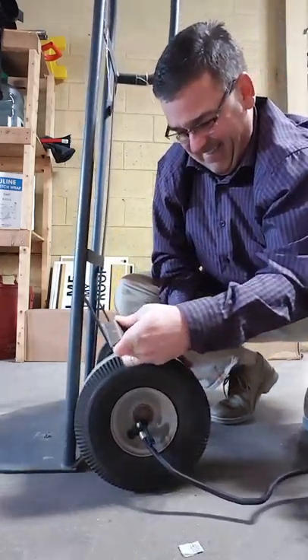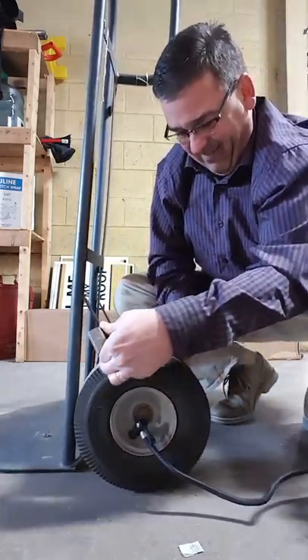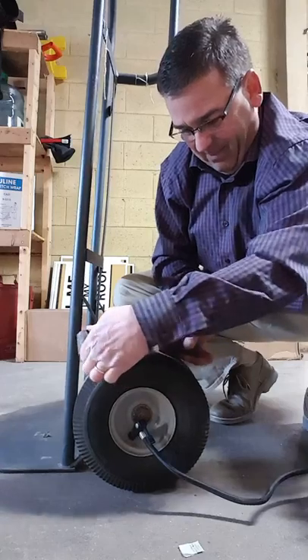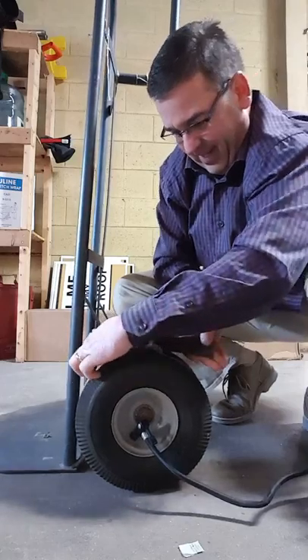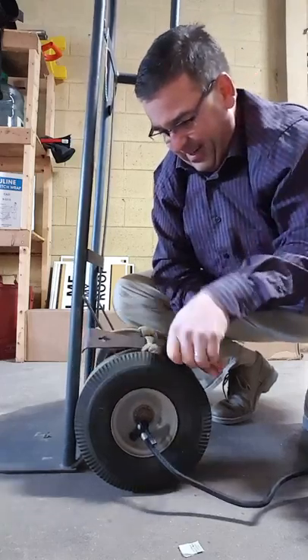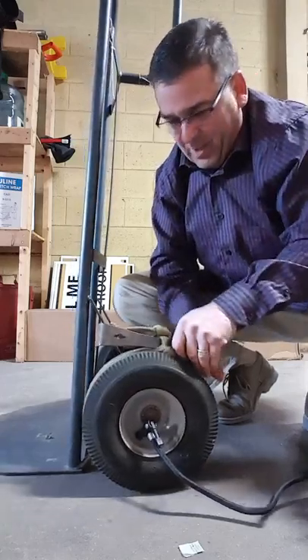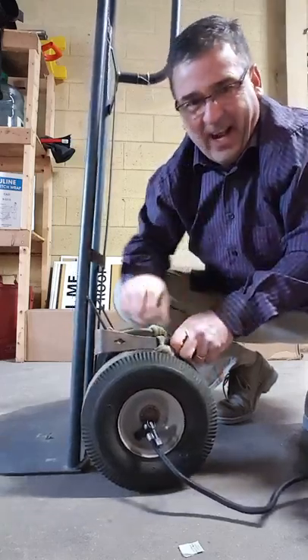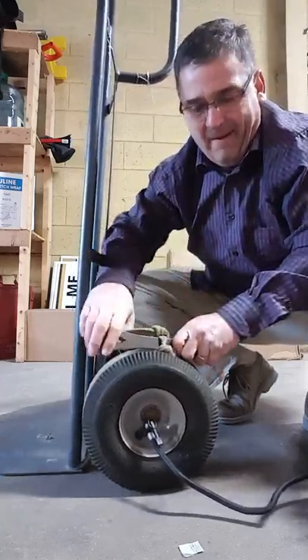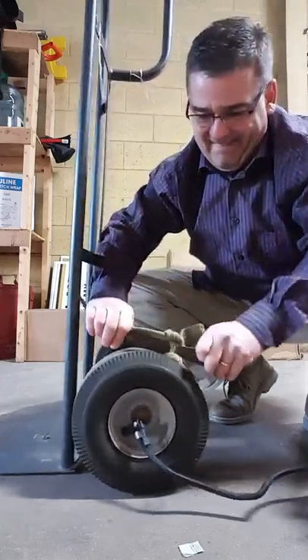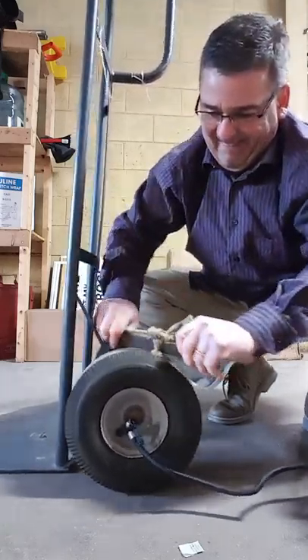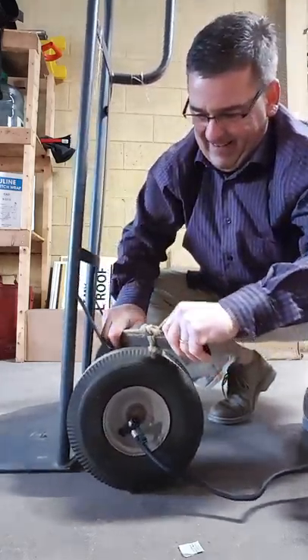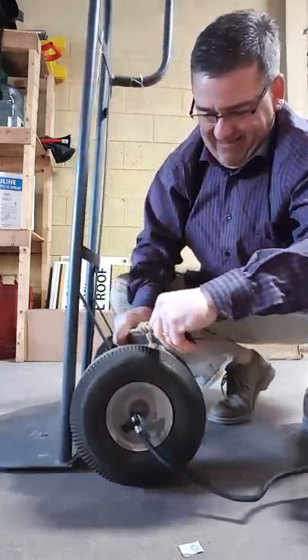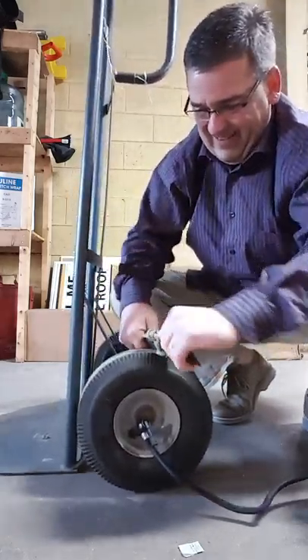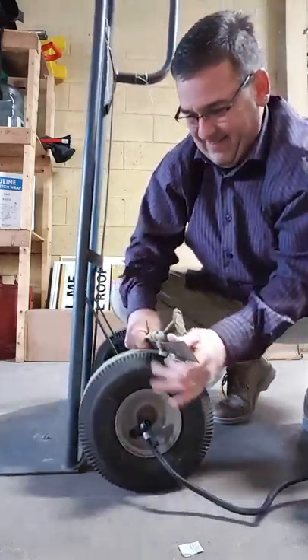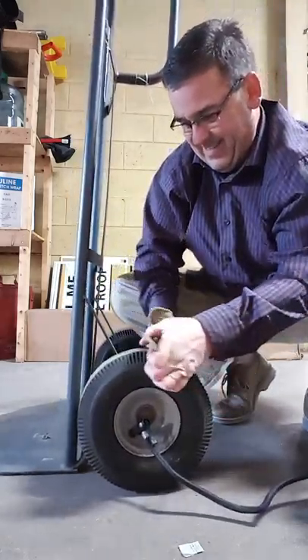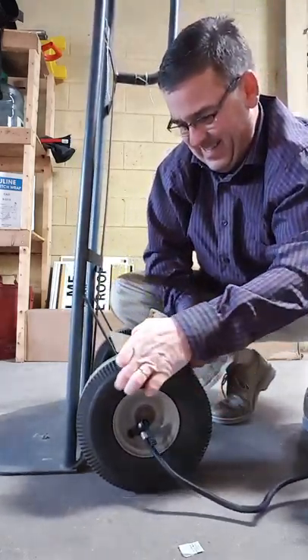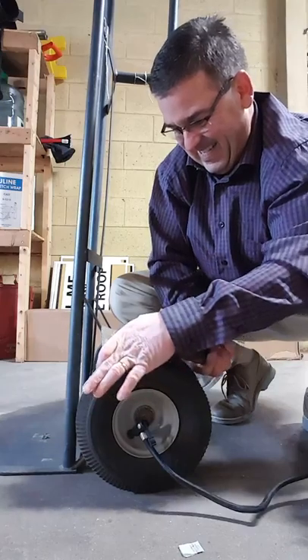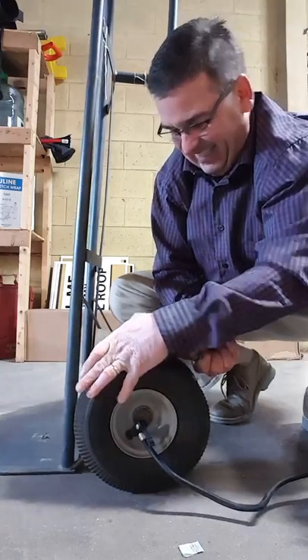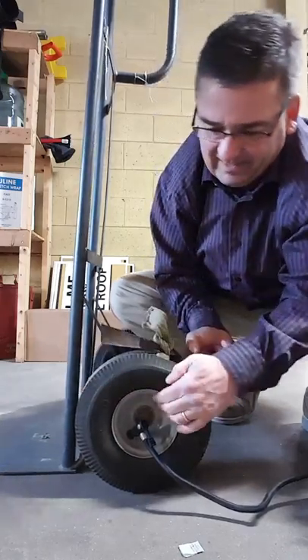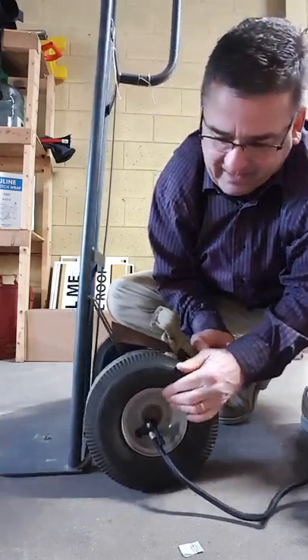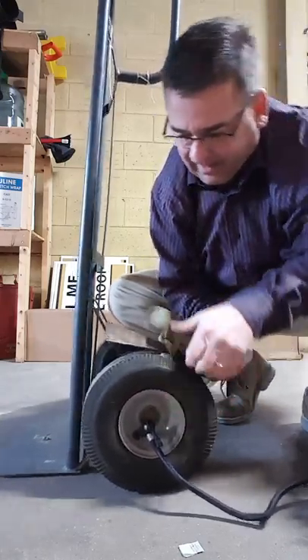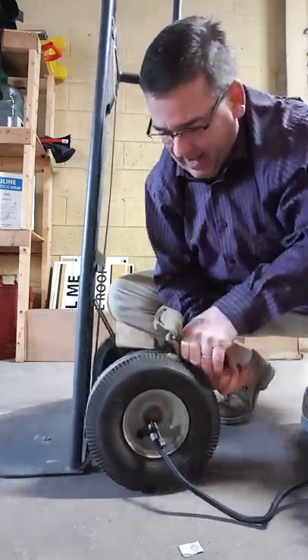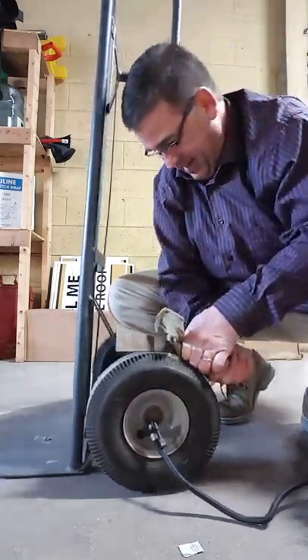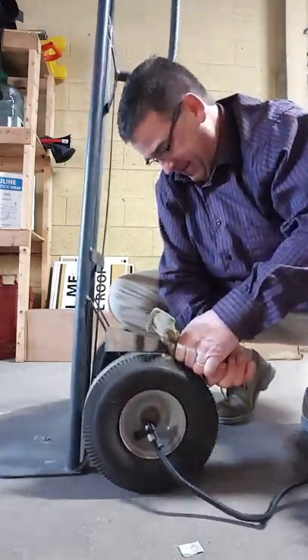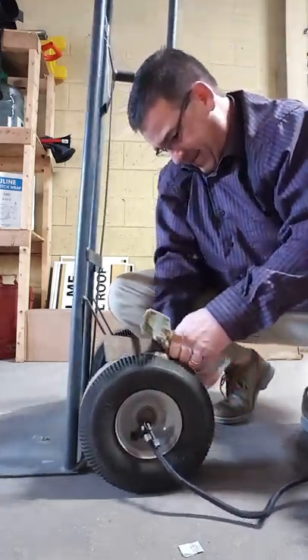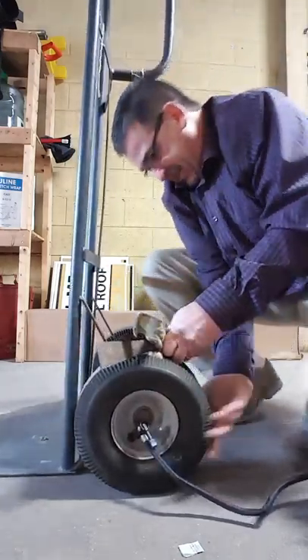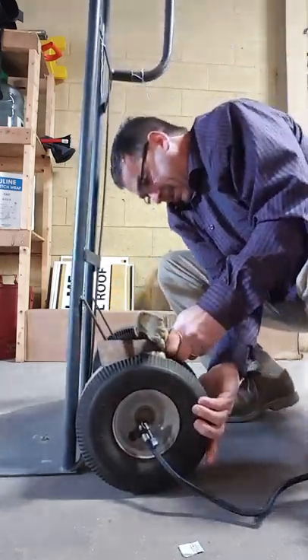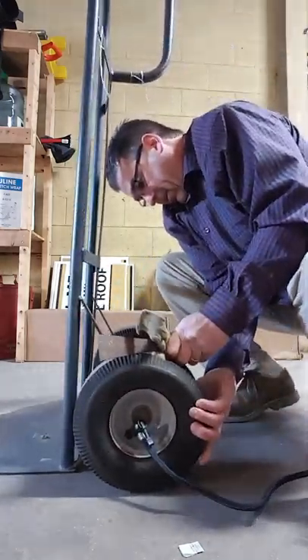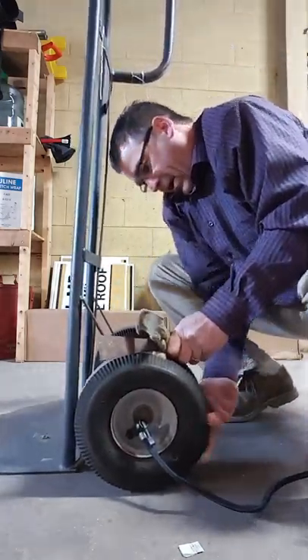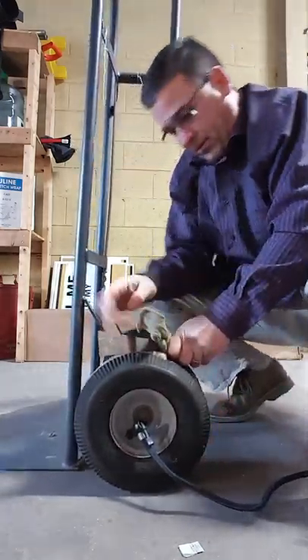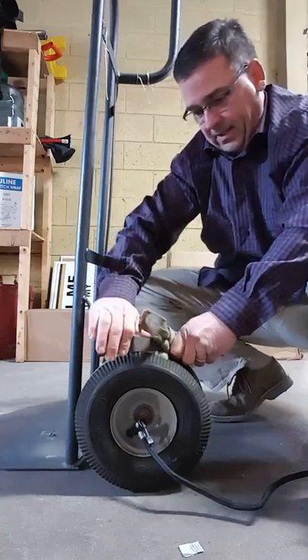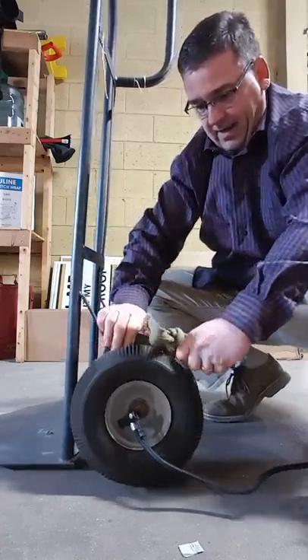I've got it right down the middle of the tire — kind of squishes it out. Crank it down until I can get a decent seal all the way on both sides of that tire.